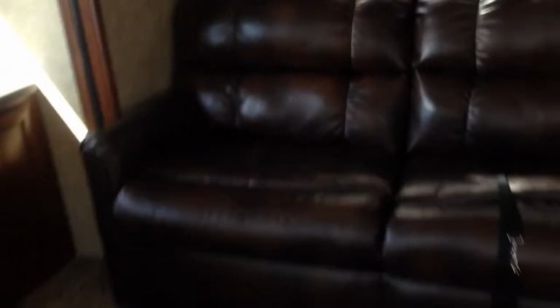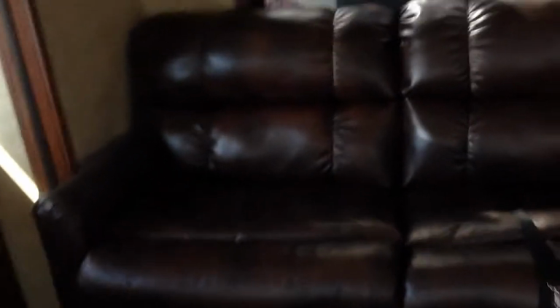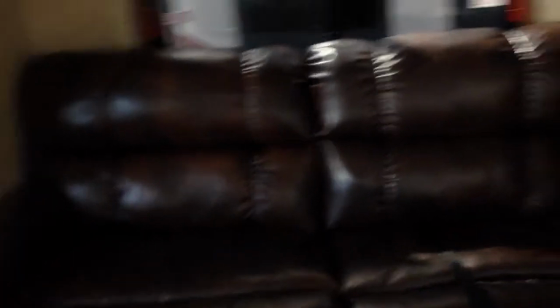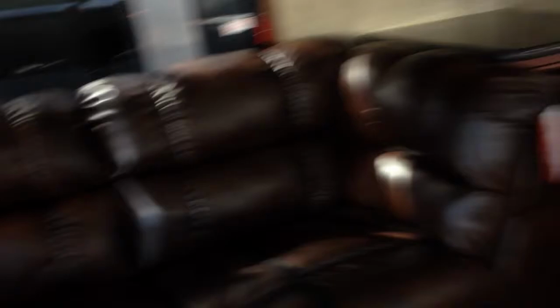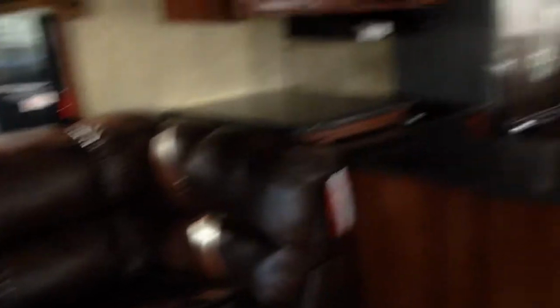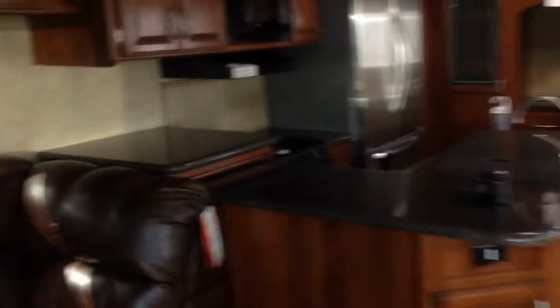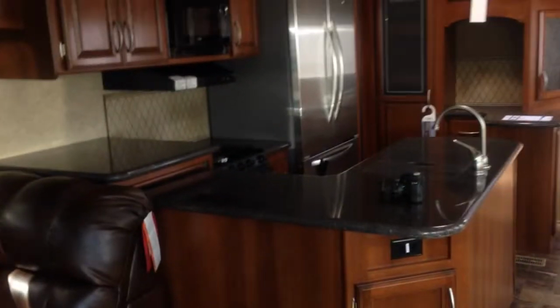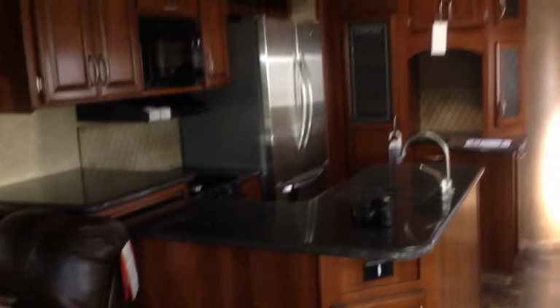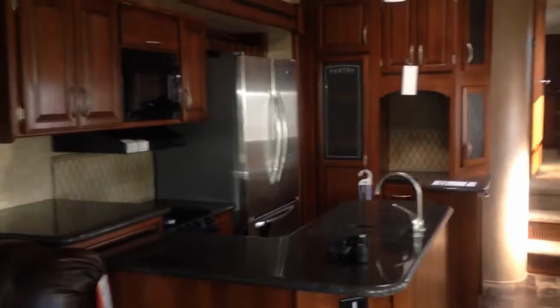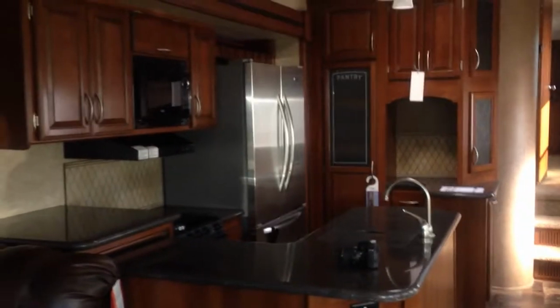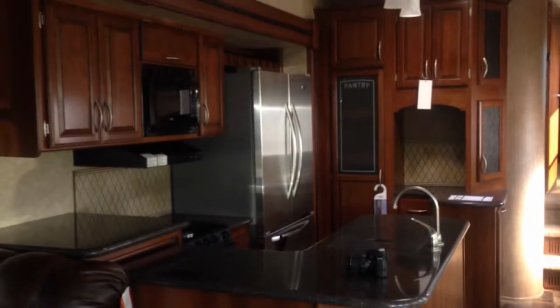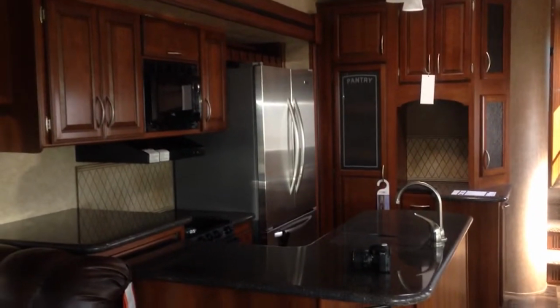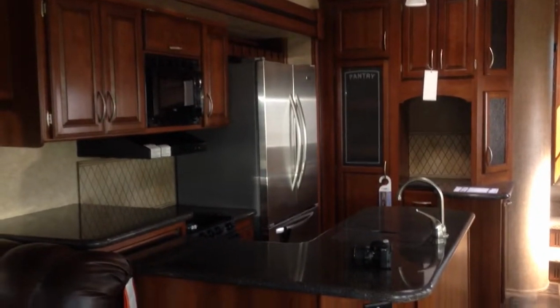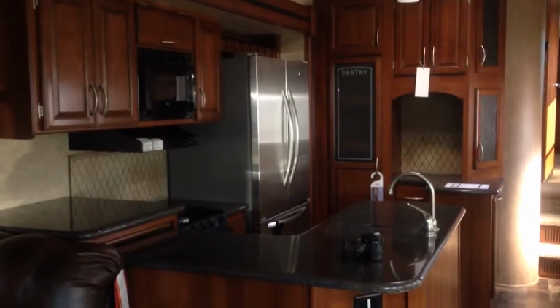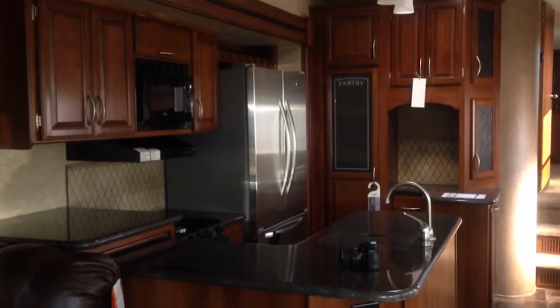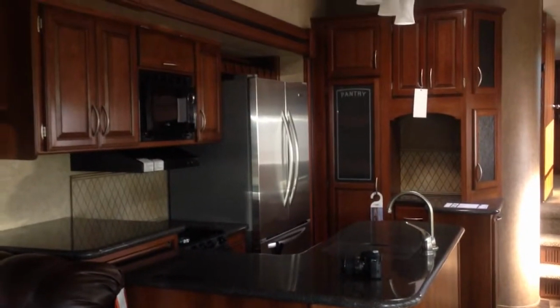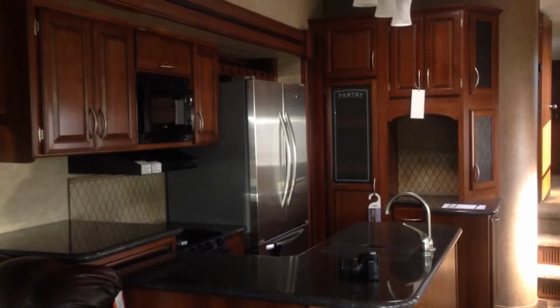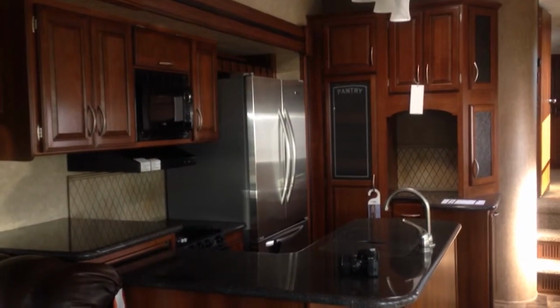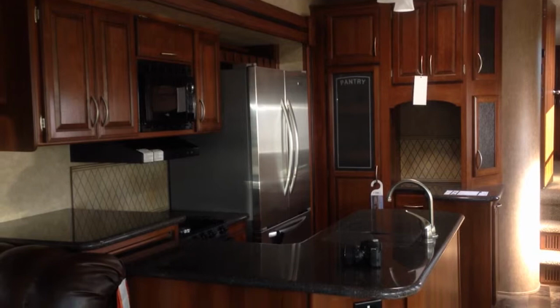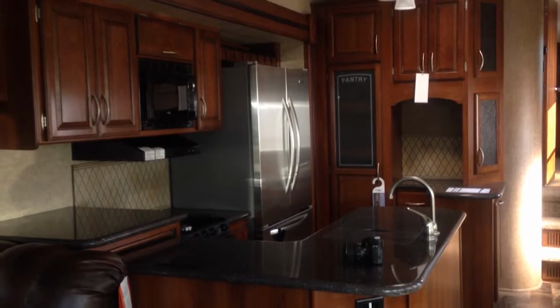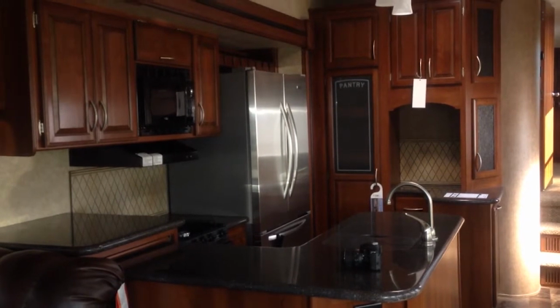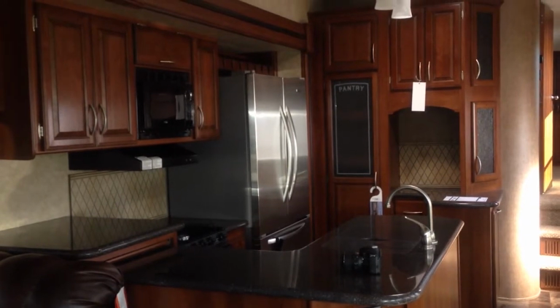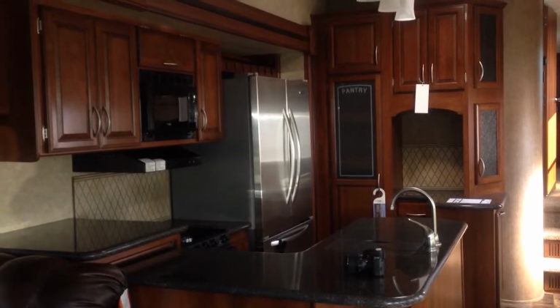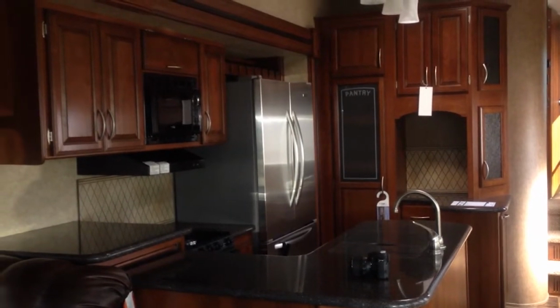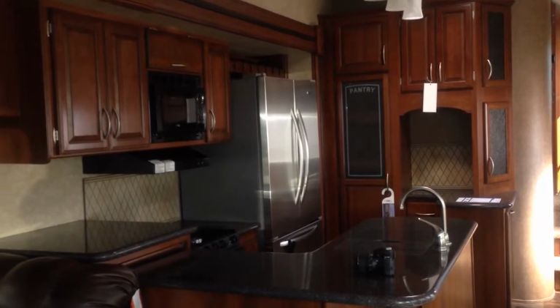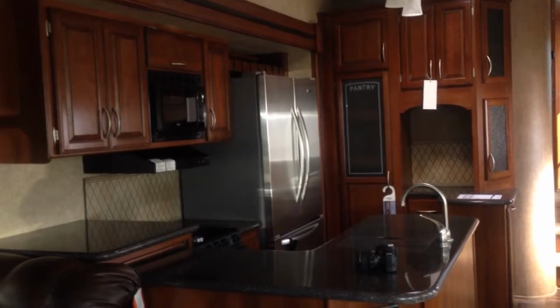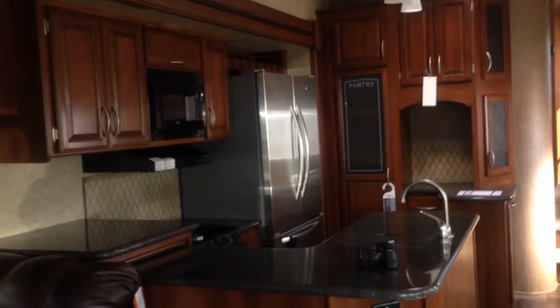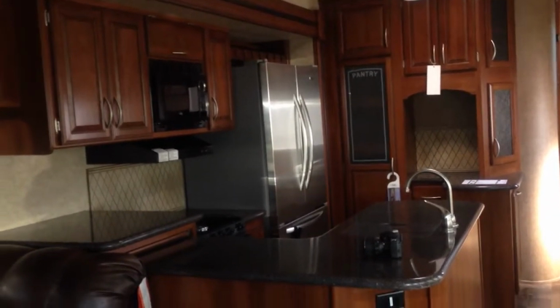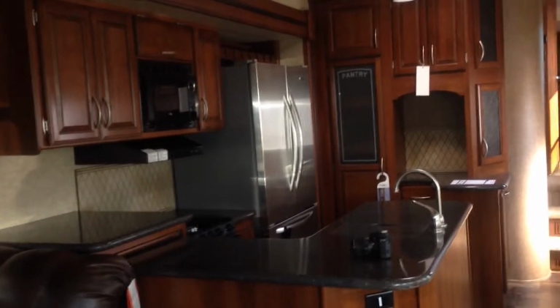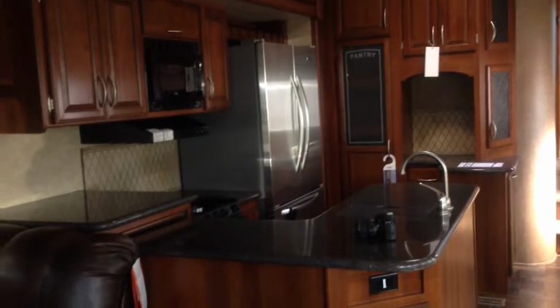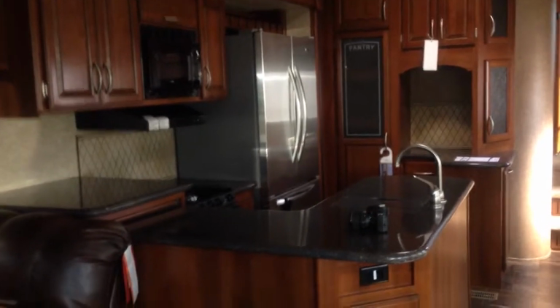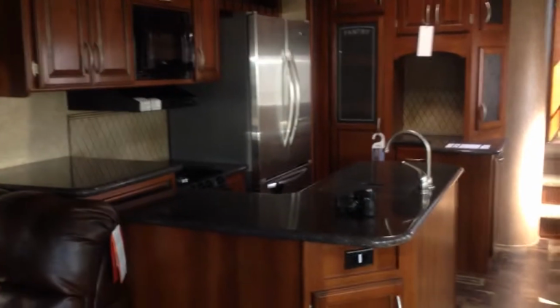Looking in the kitchen, there's a nice, really big kitchen area here. Full residential fridge, plenty of counter space, a nice big pantry — it really makes you feel right at home.